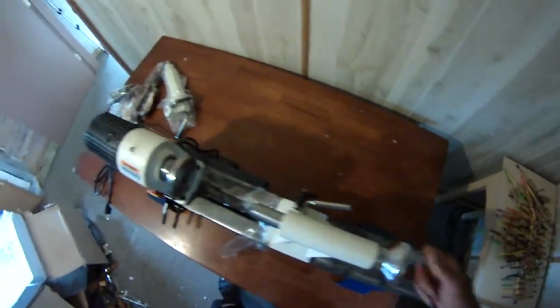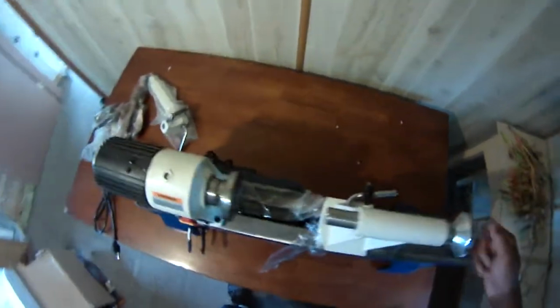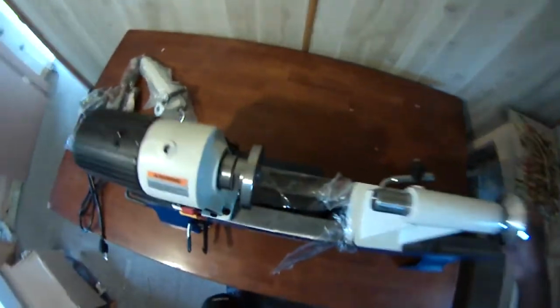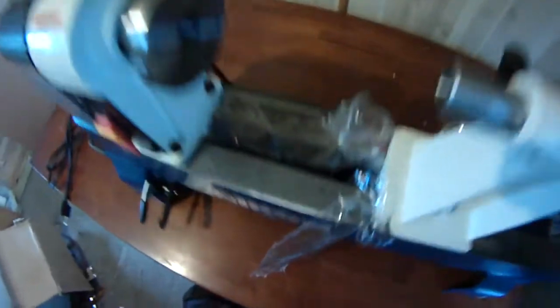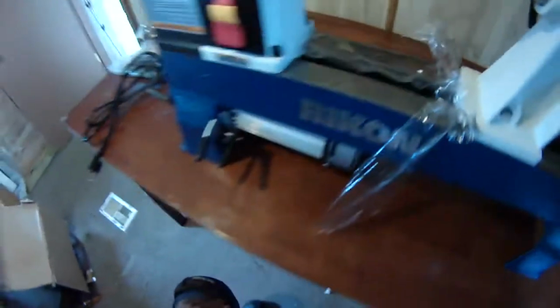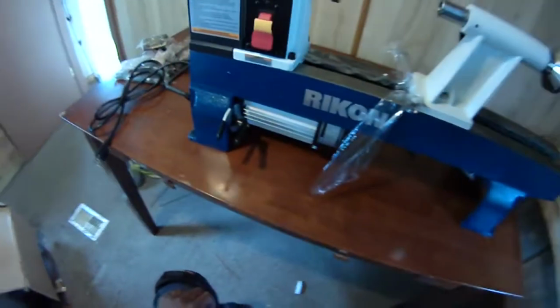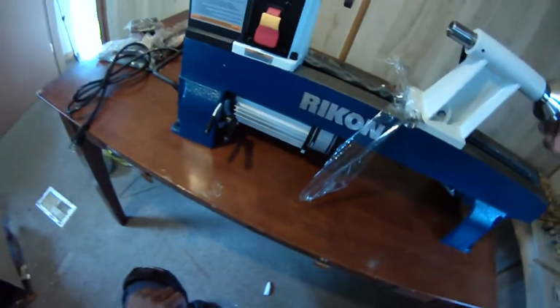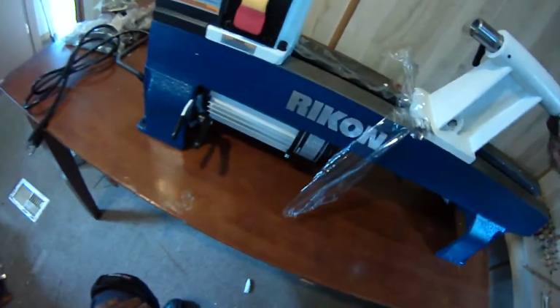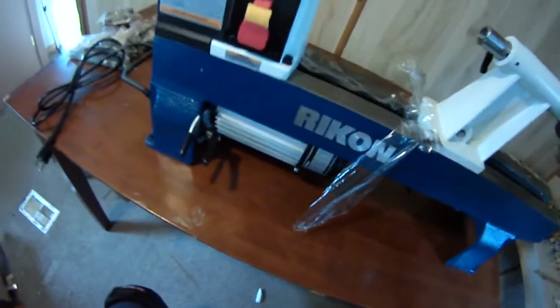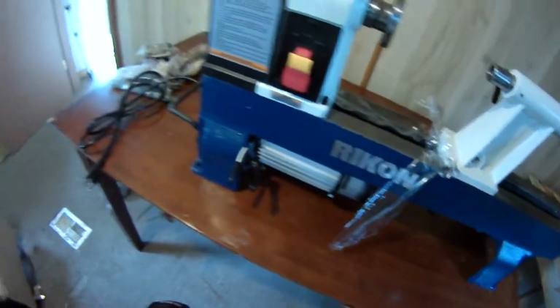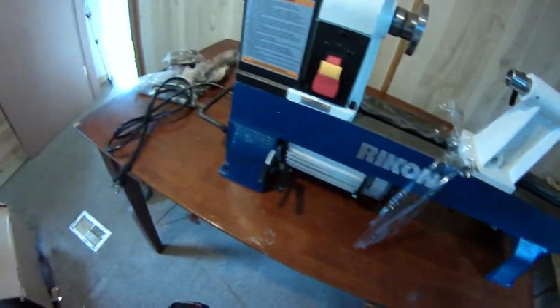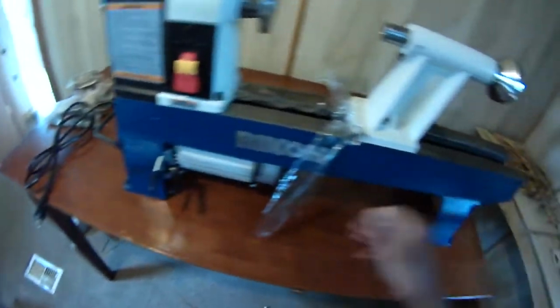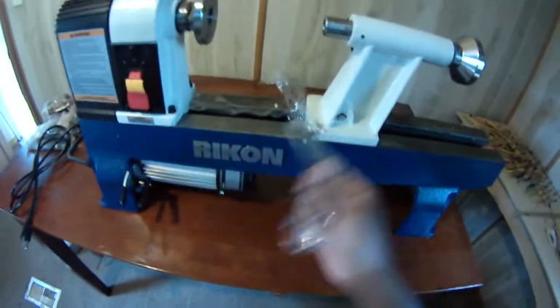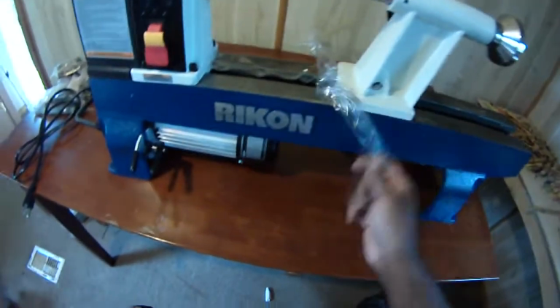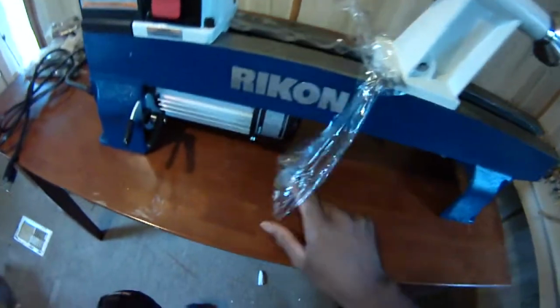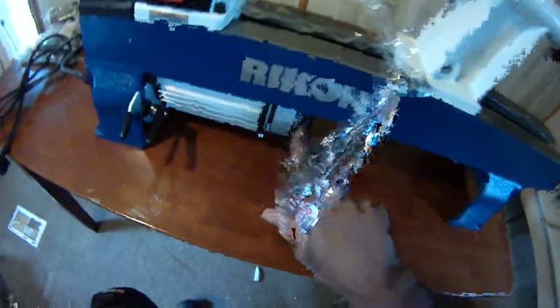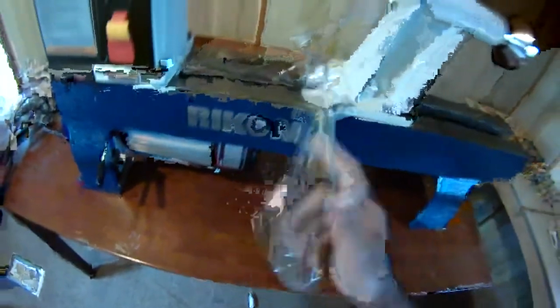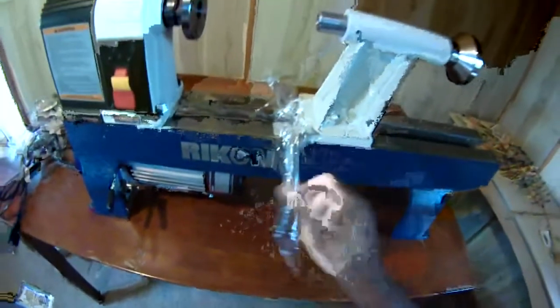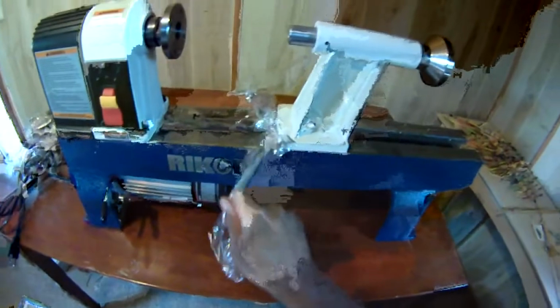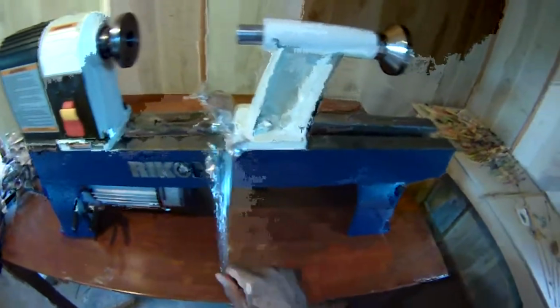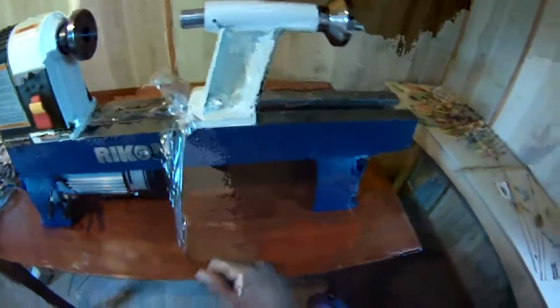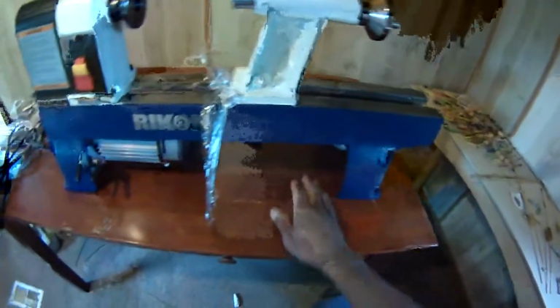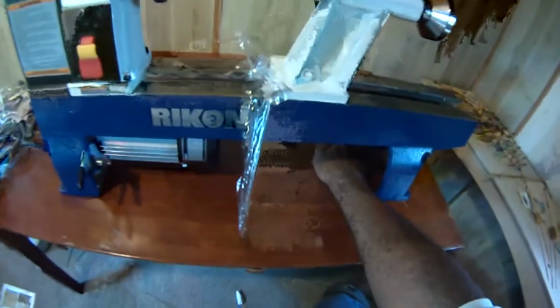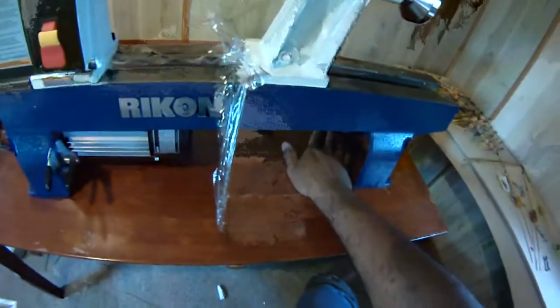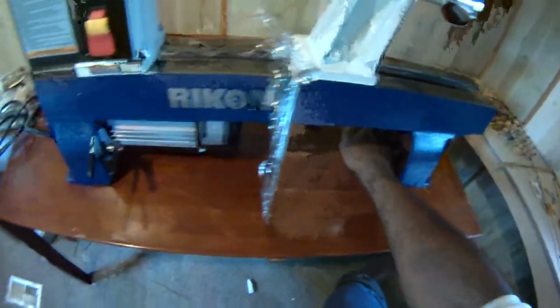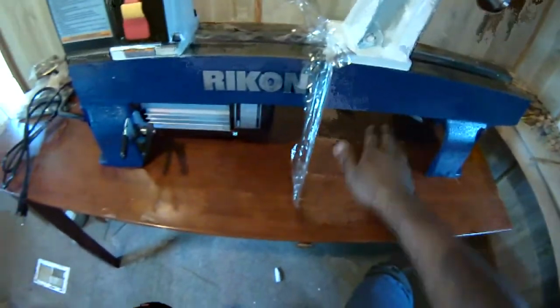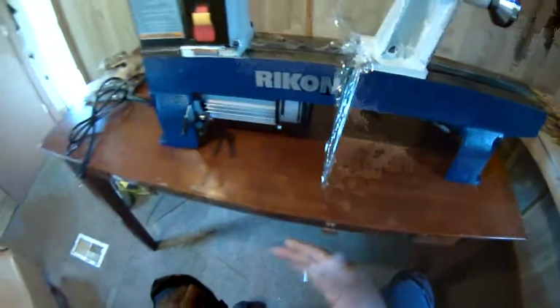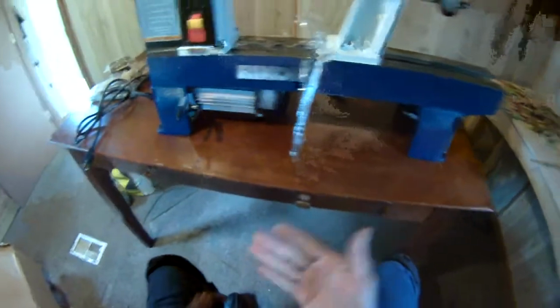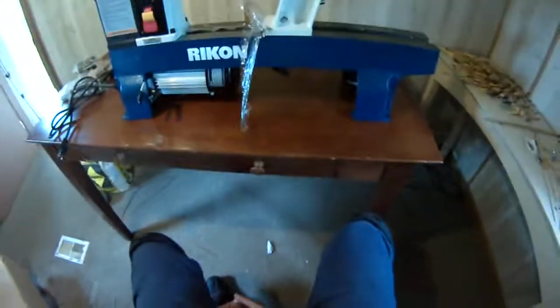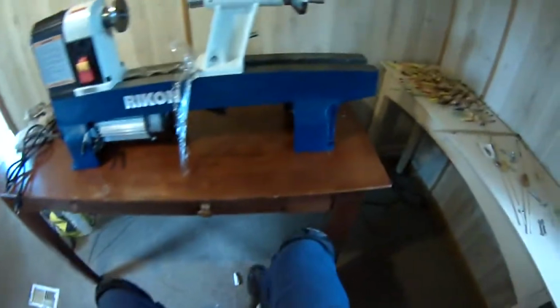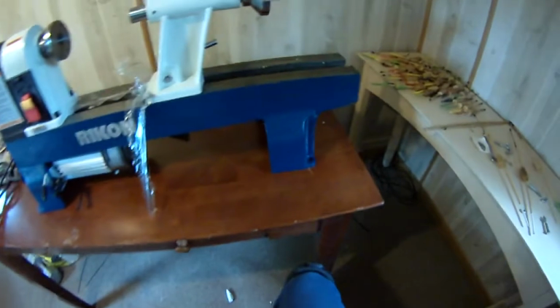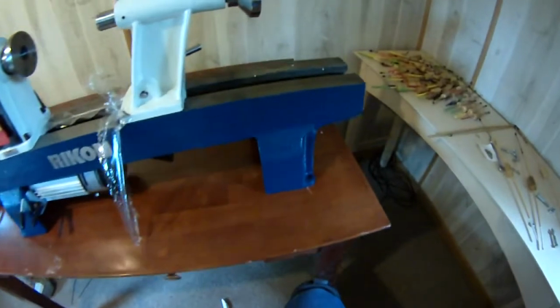It seems pretty well made. It's made in China. I forget what this unit was — I may give you some specs in a little bit in another segment.